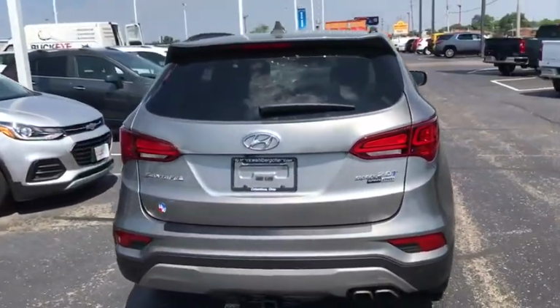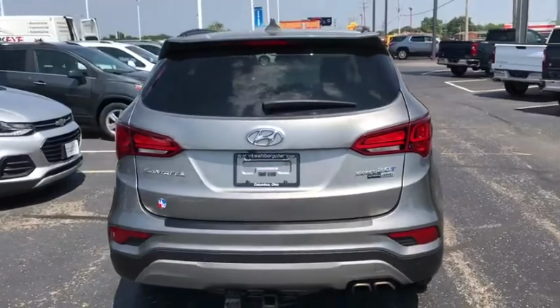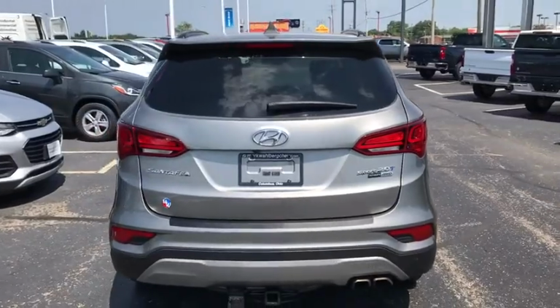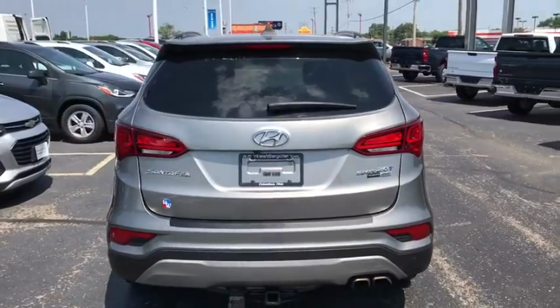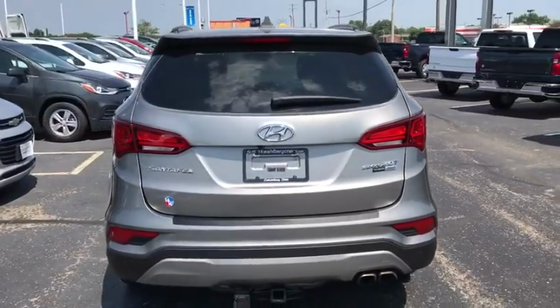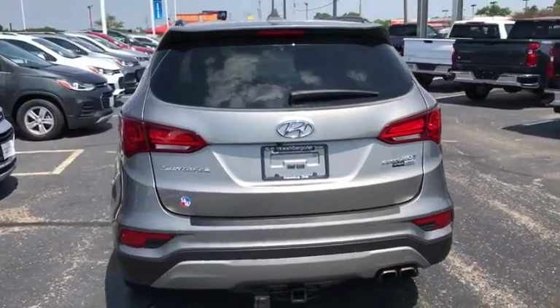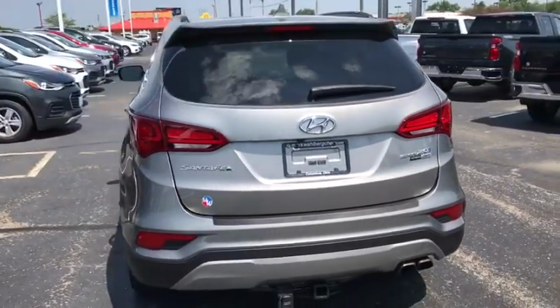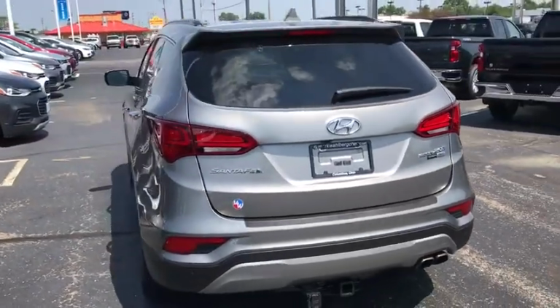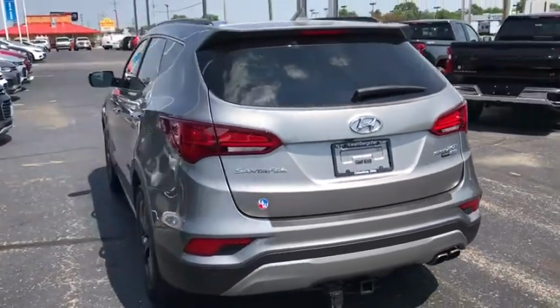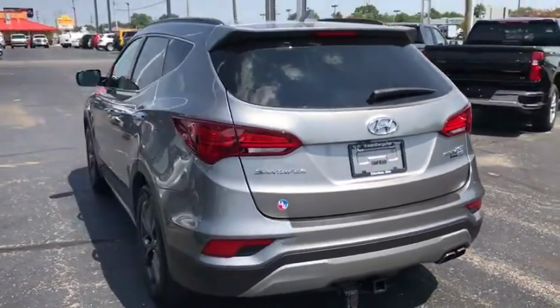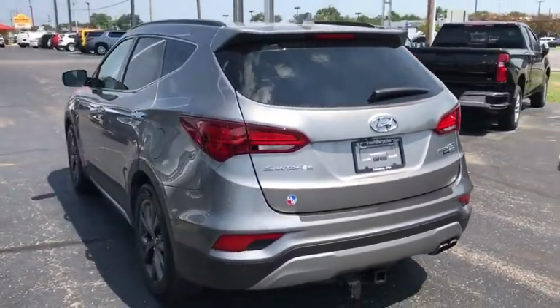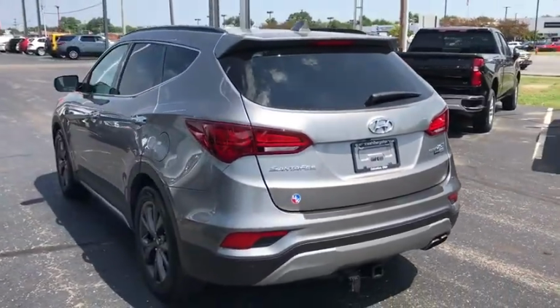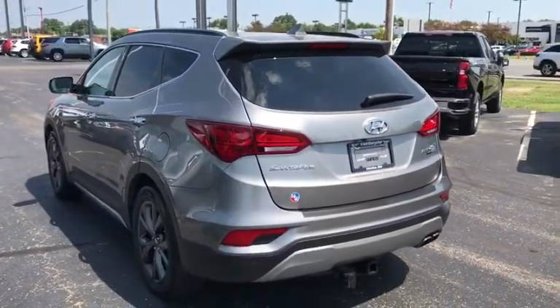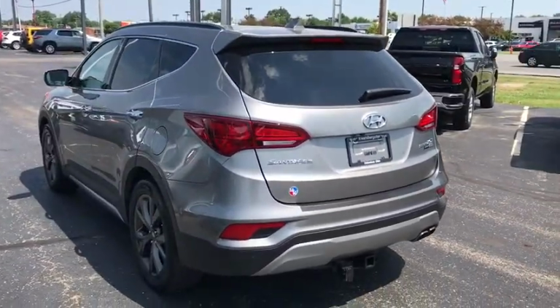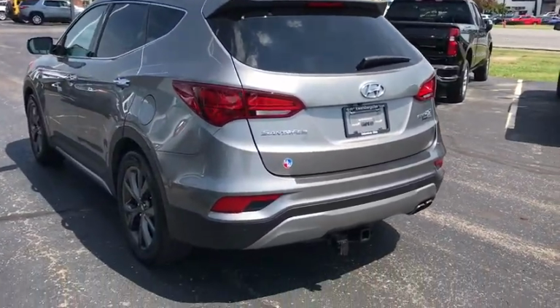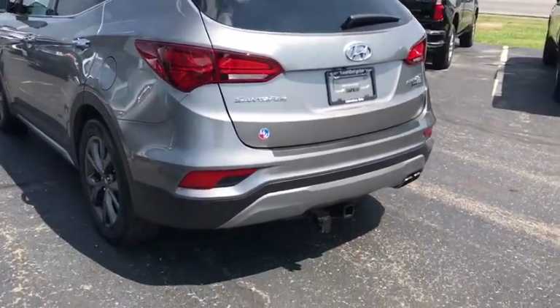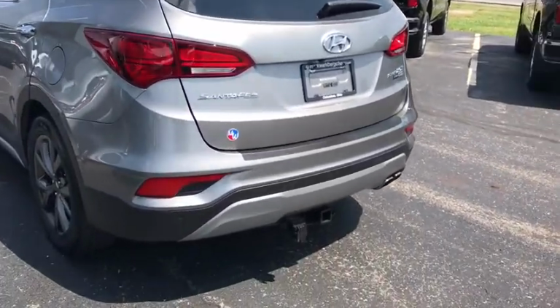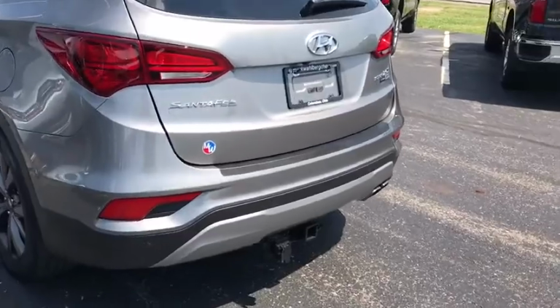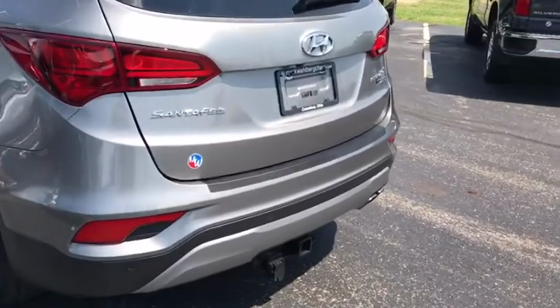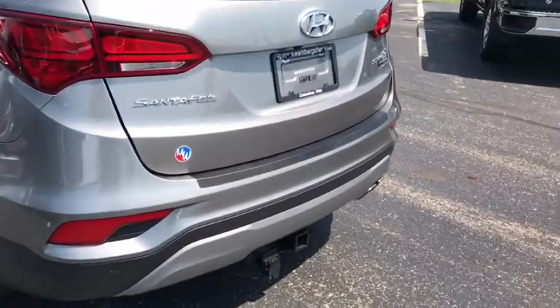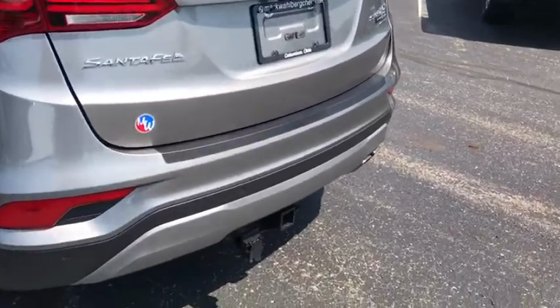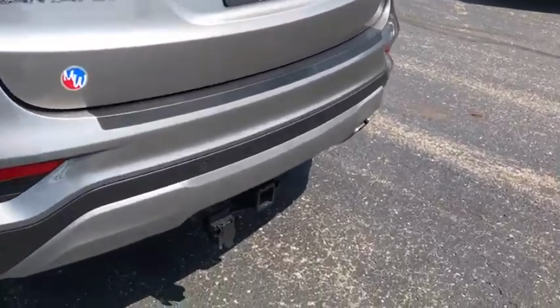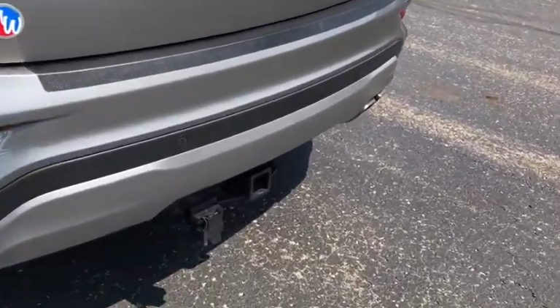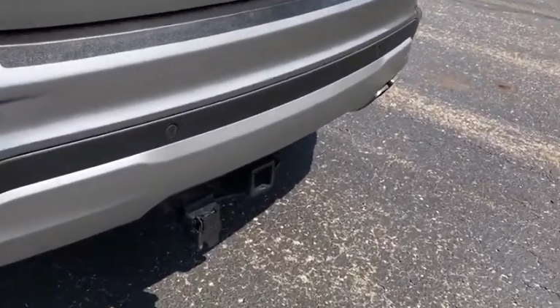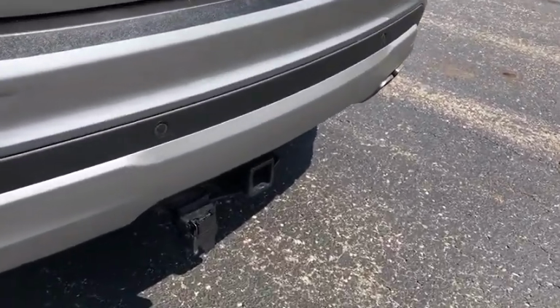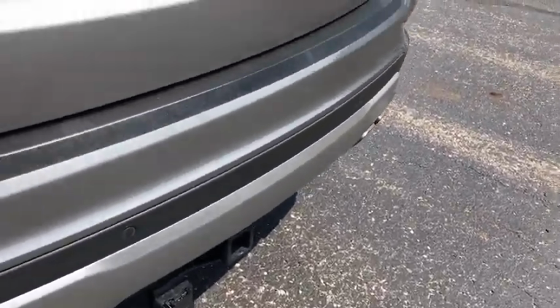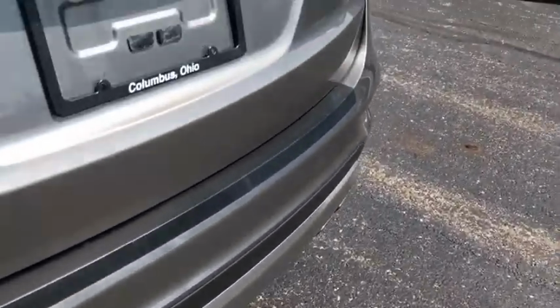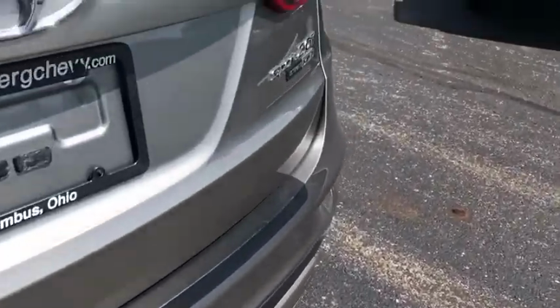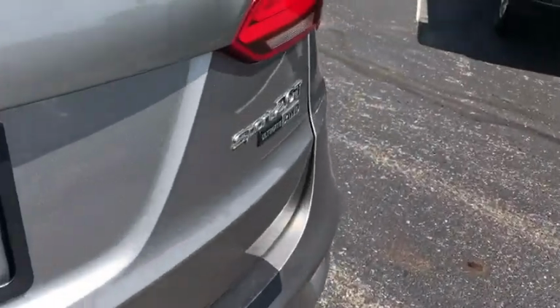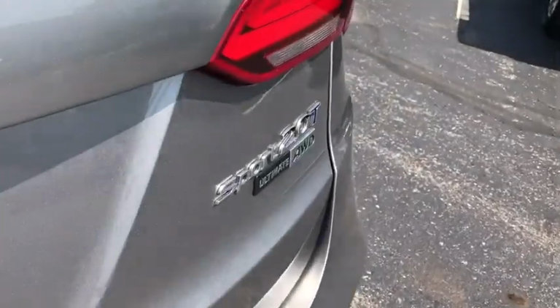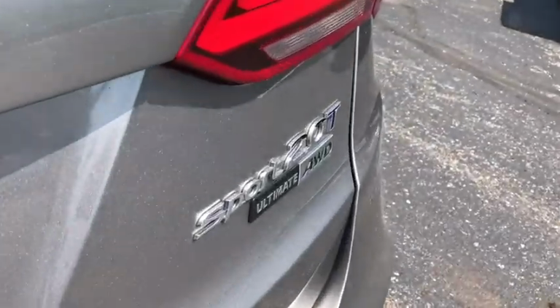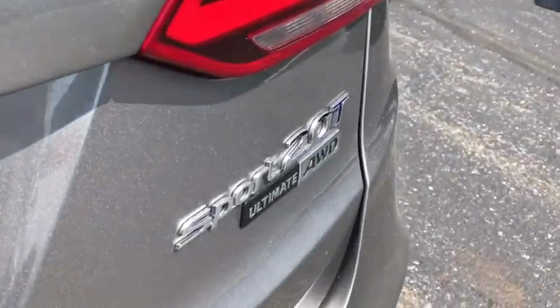Traction control. Navigation system. Power passenger seat. Power liftgate. Leather-wrapped steering wheel. Dual airbags. Power steering. Alloy wheels. Four-wheel disc brakes.